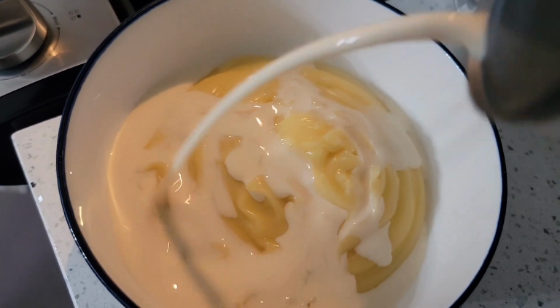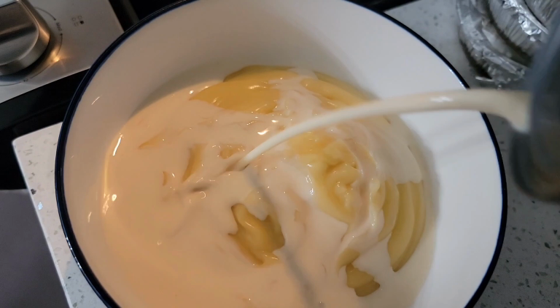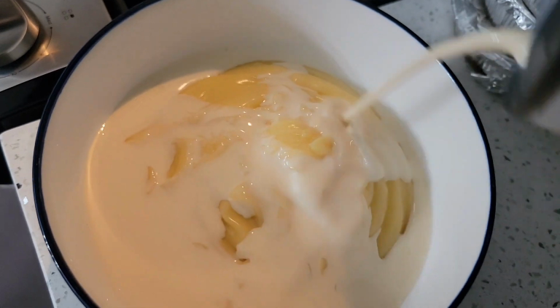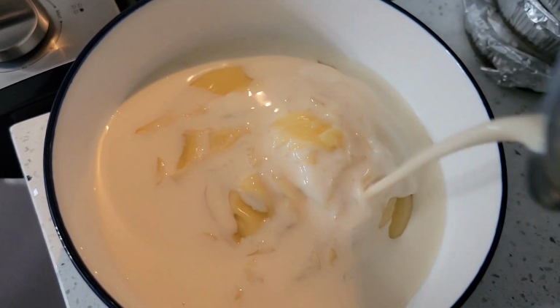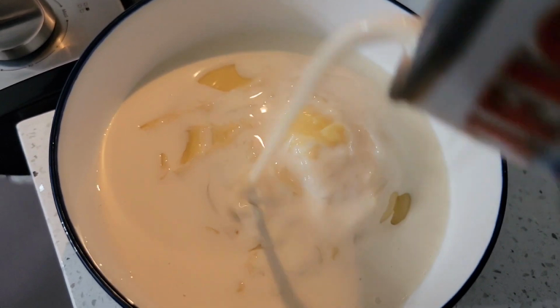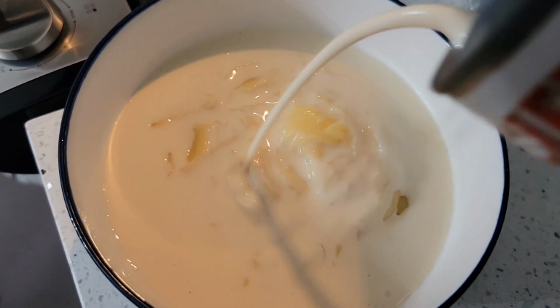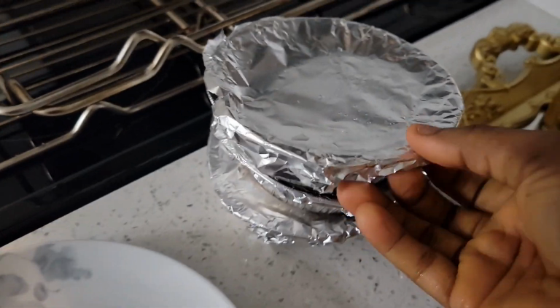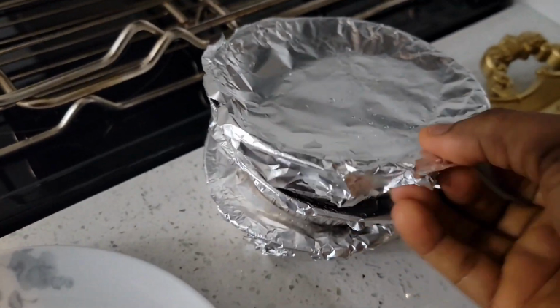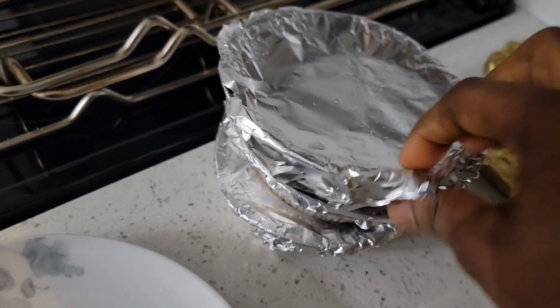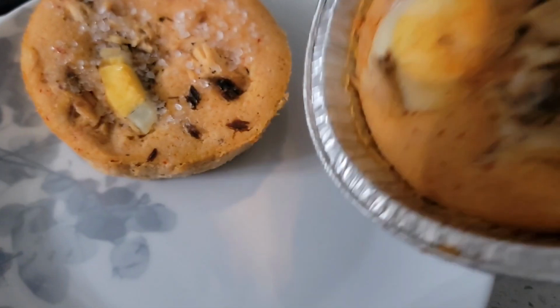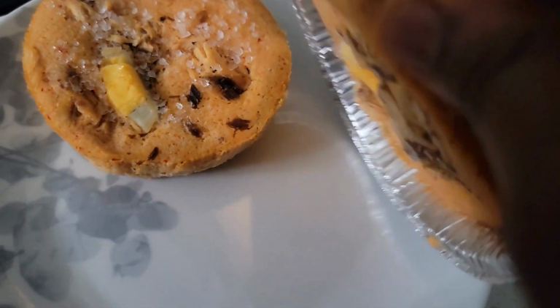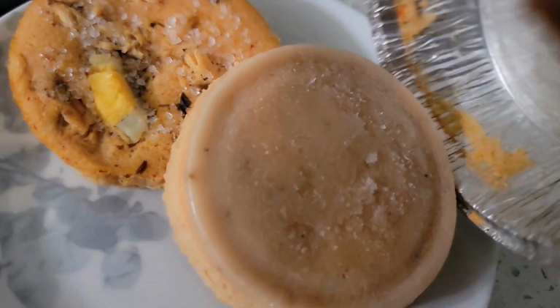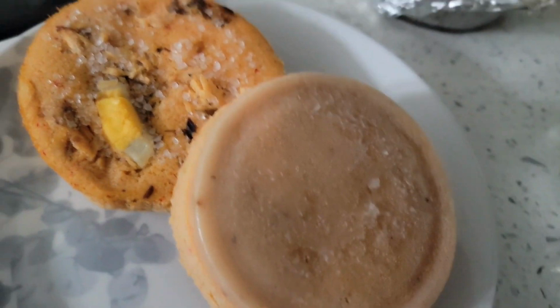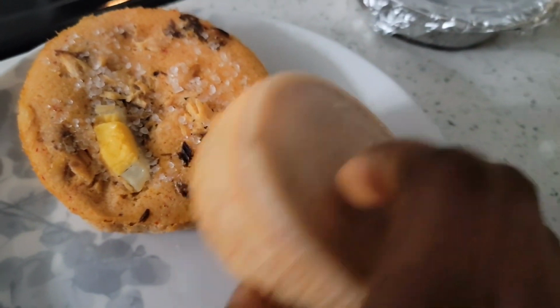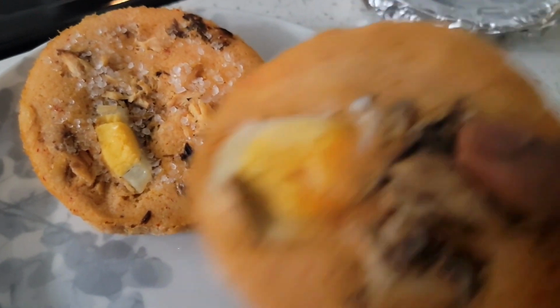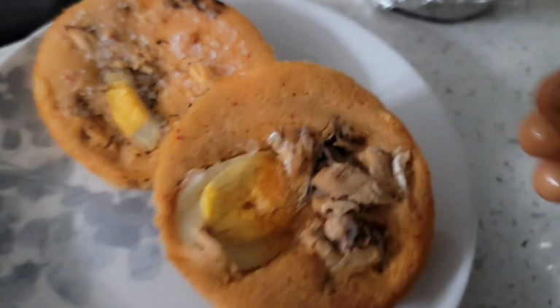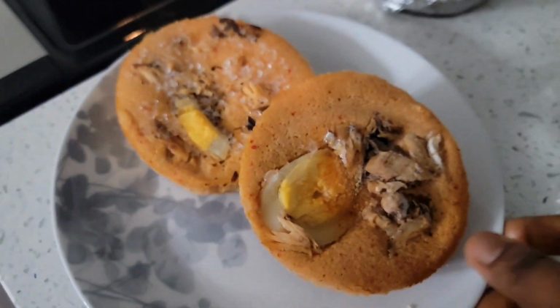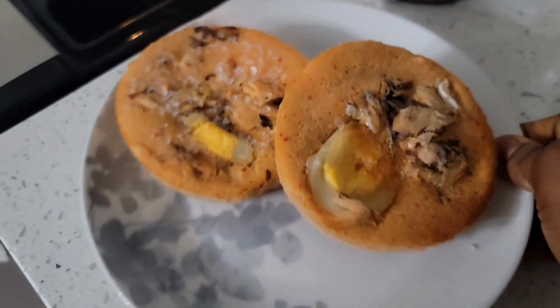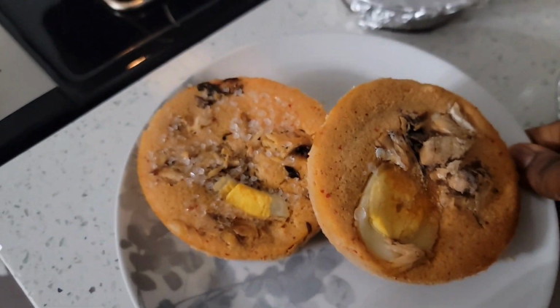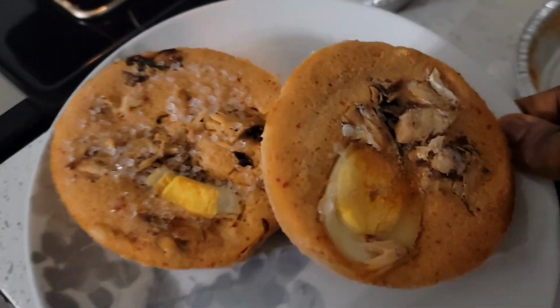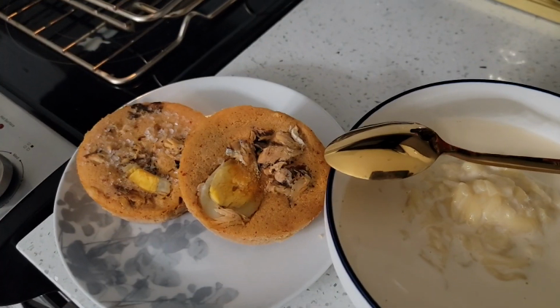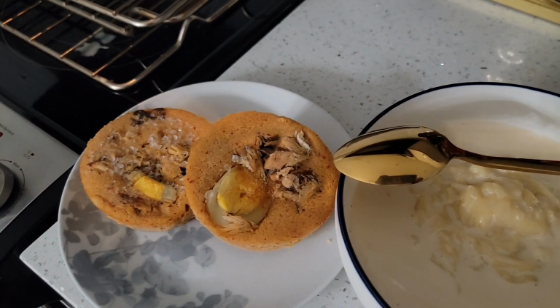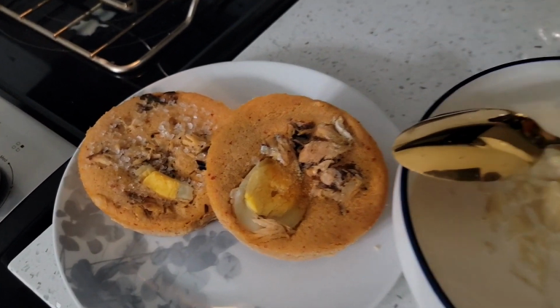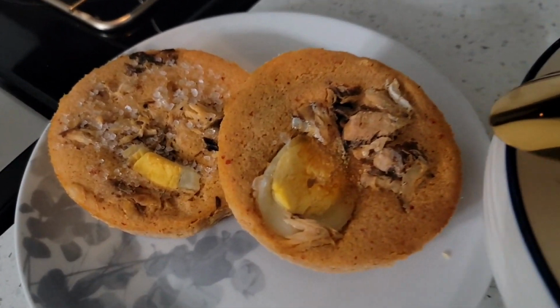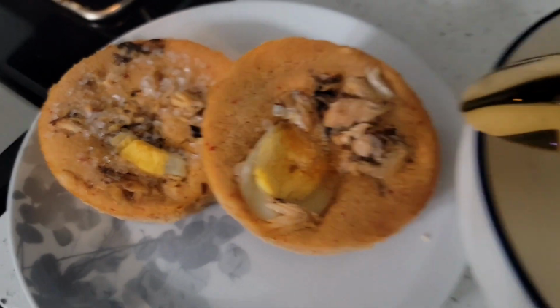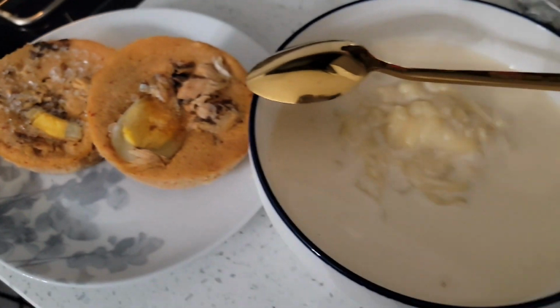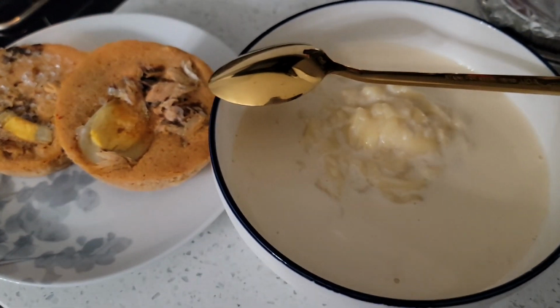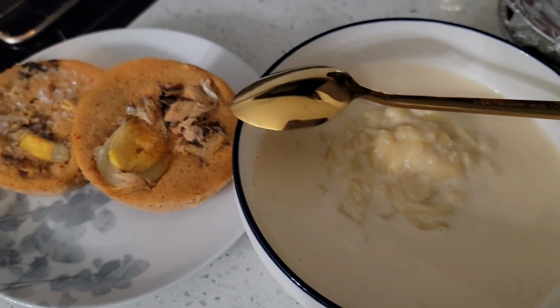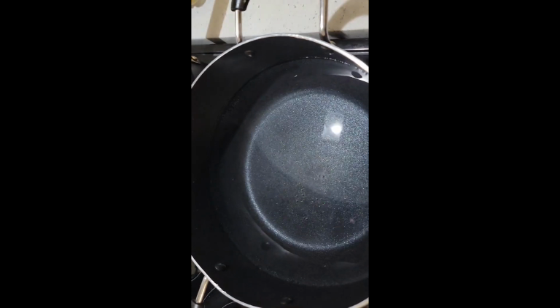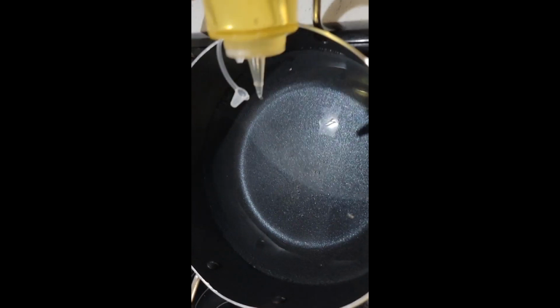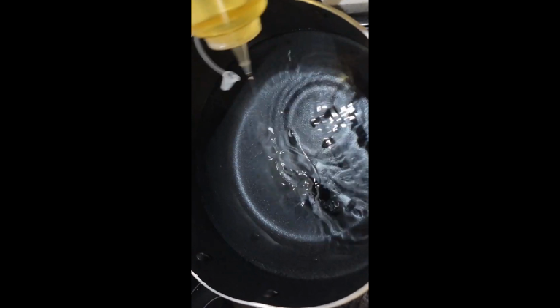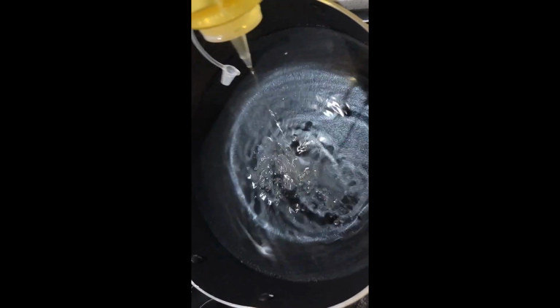Also if you've watched my videos, you'll notice I had made some moi moi. This is the leftover moi moi that I'll be using. So that's Ramadan Day 6.